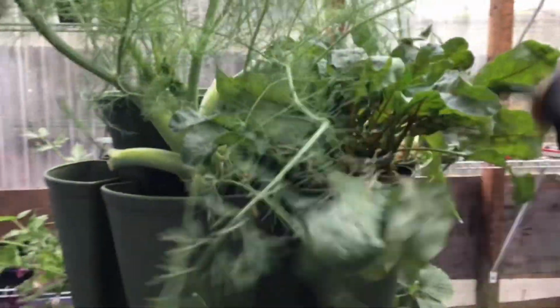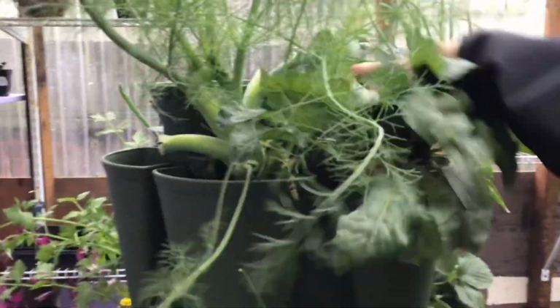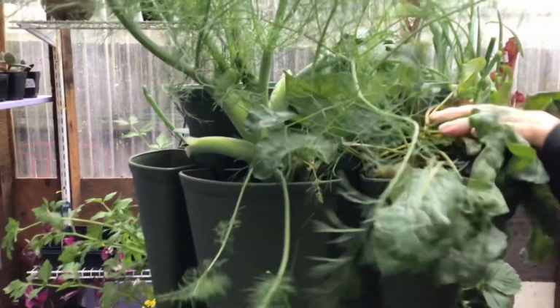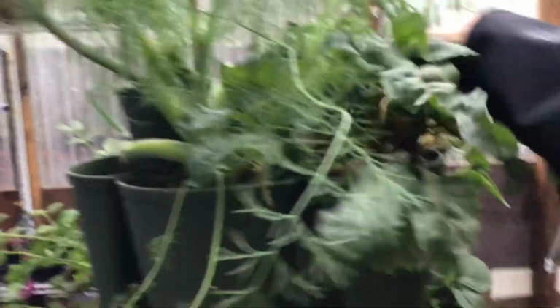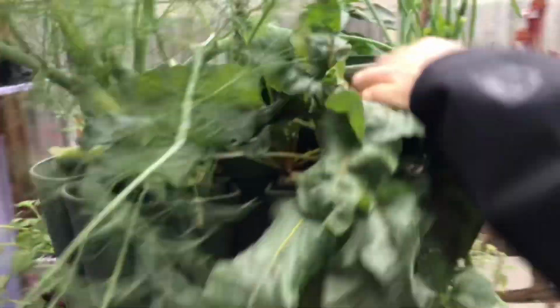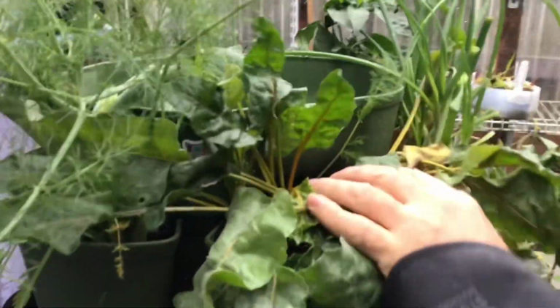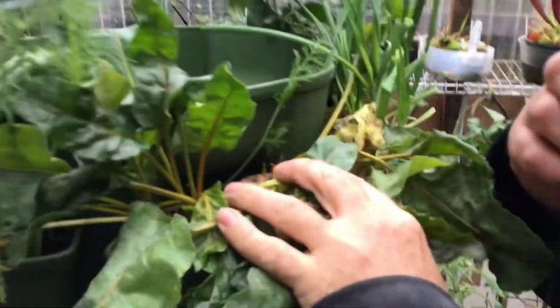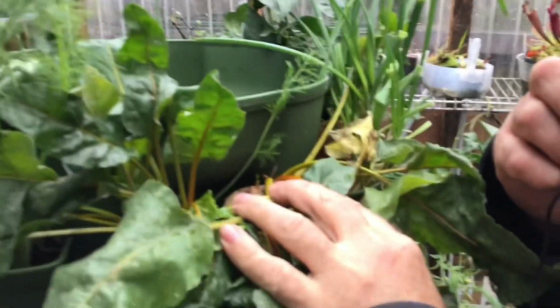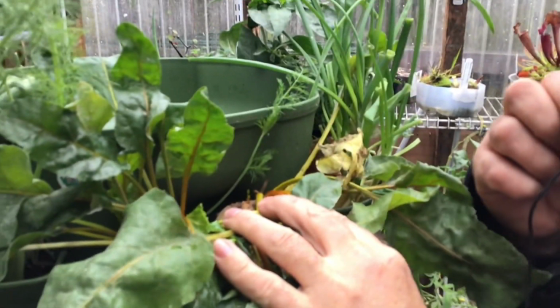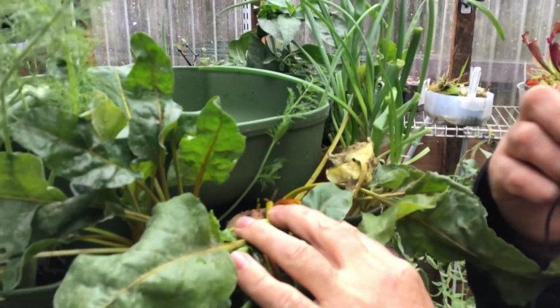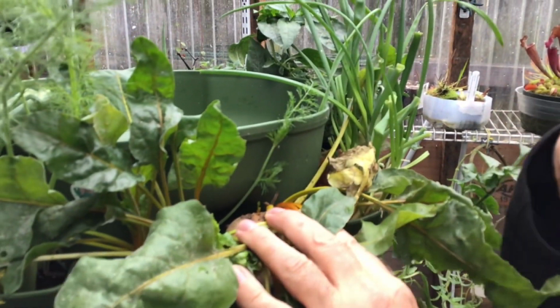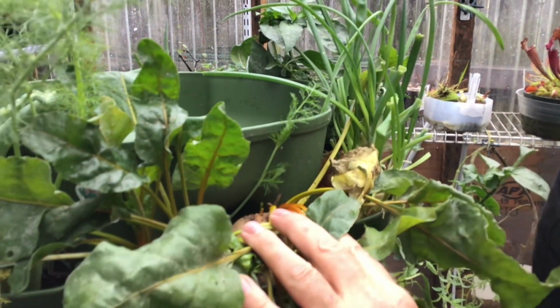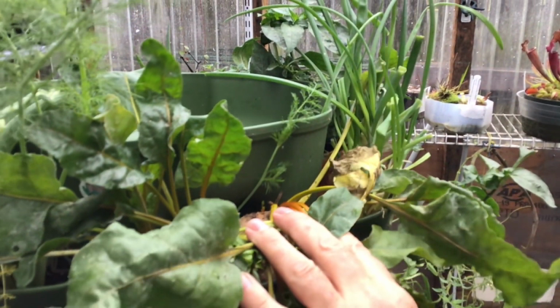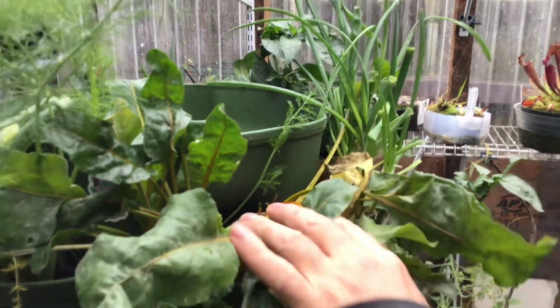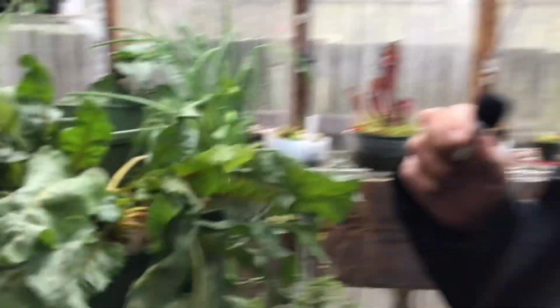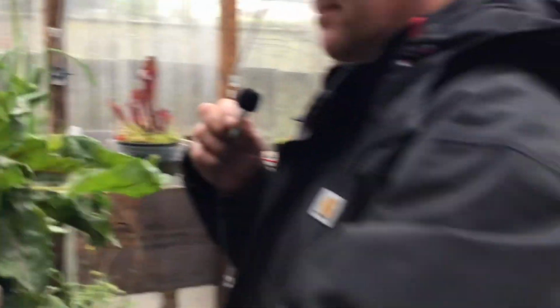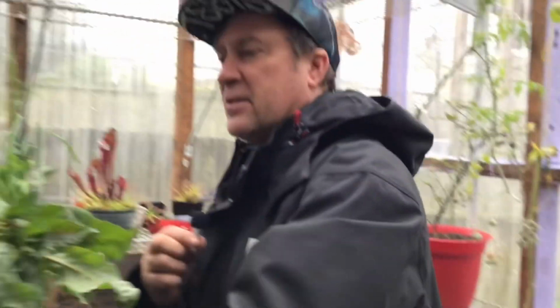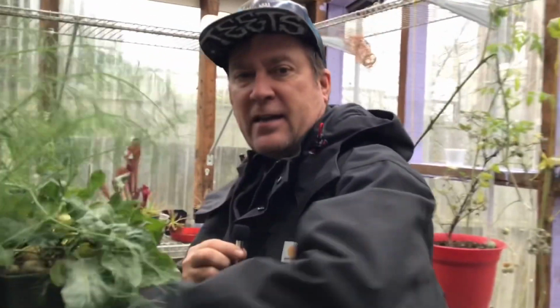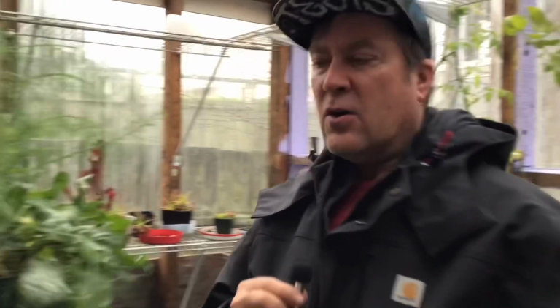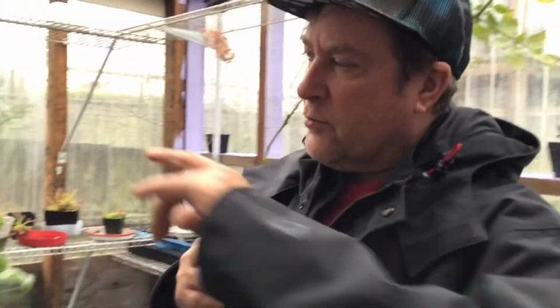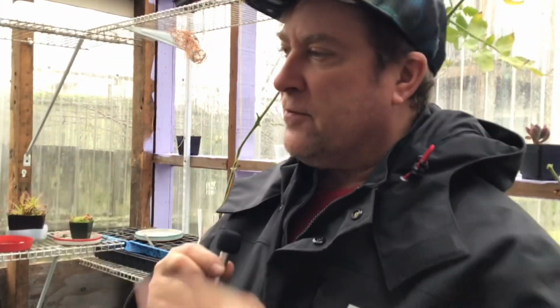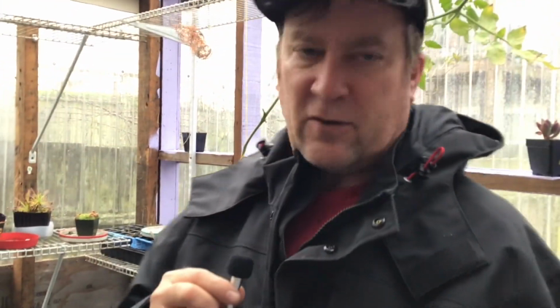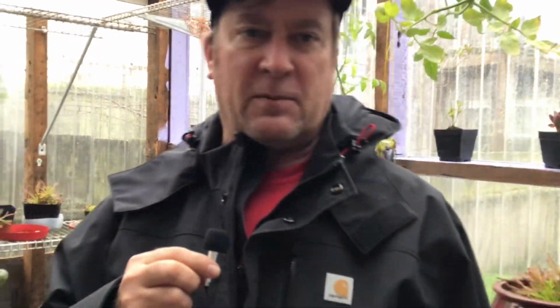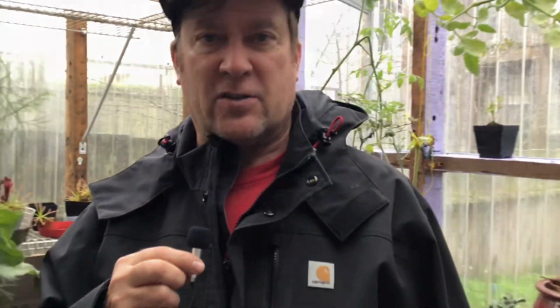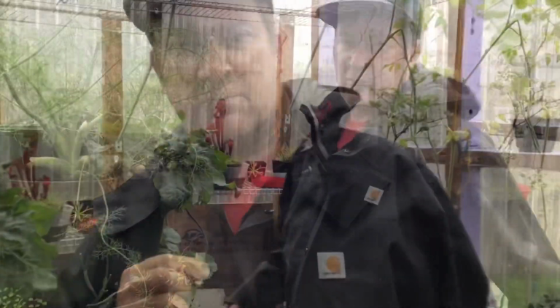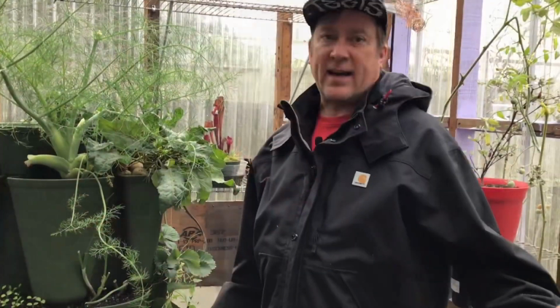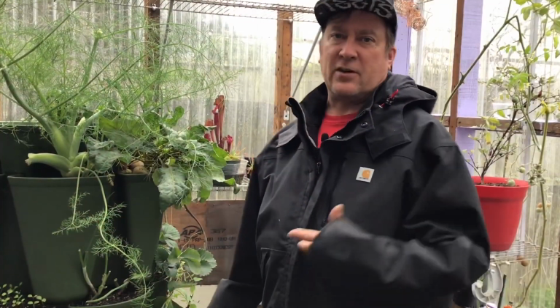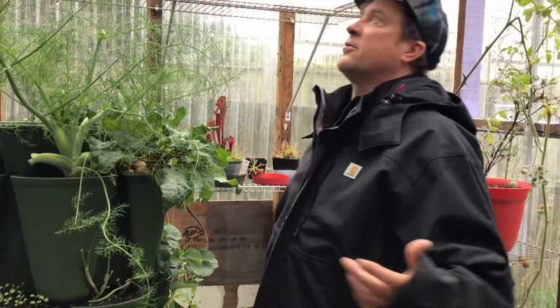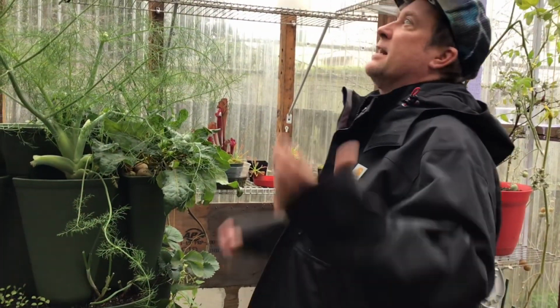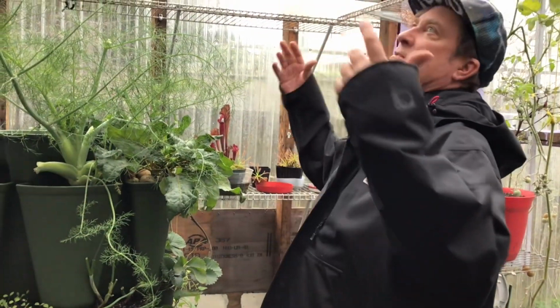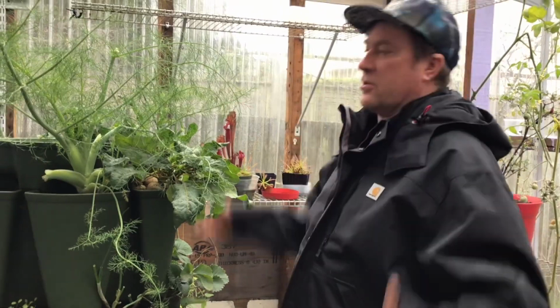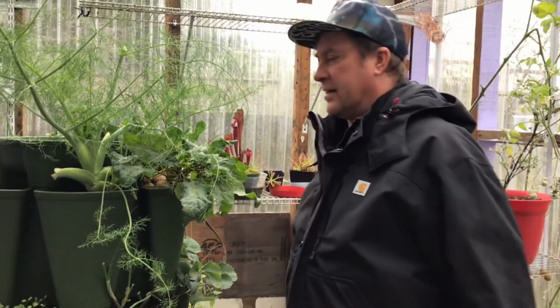If you look over here, the fennel is actually coming up in the next pocket, like it was mint. So today we're going to remove the fennel from the Green Stalk. I'm wearing a rain jacket even though I'm in the greenhouse because it's starting to rain now.